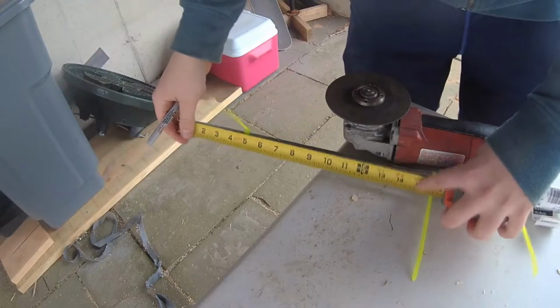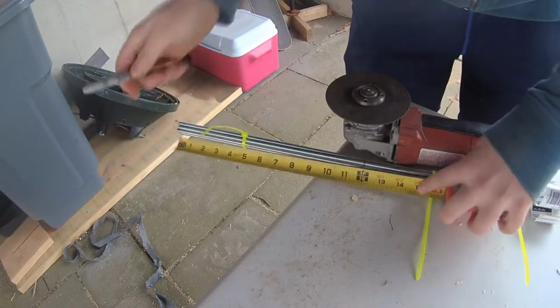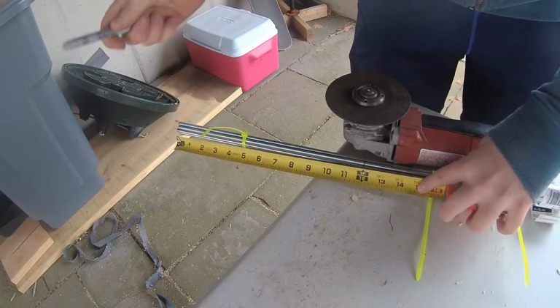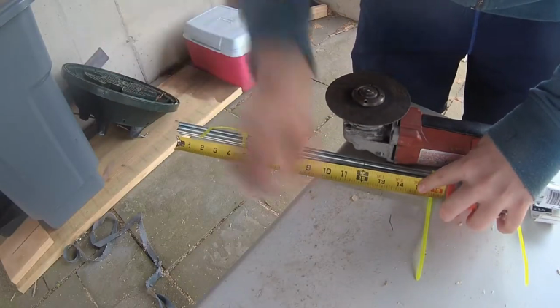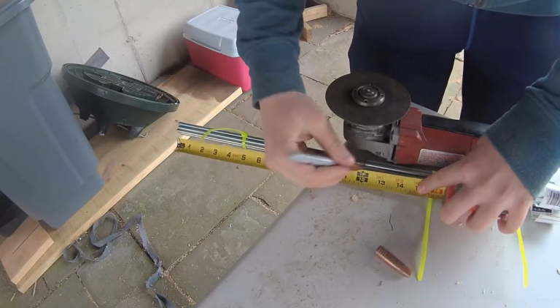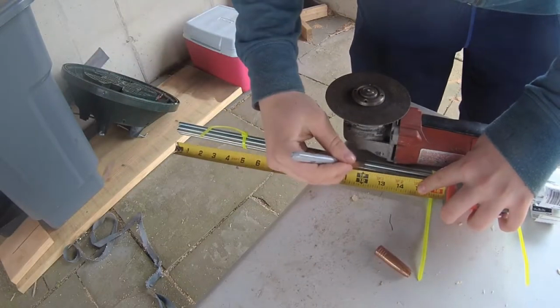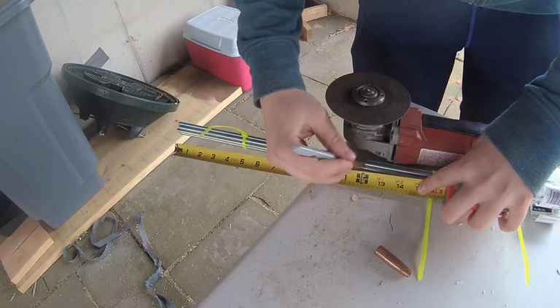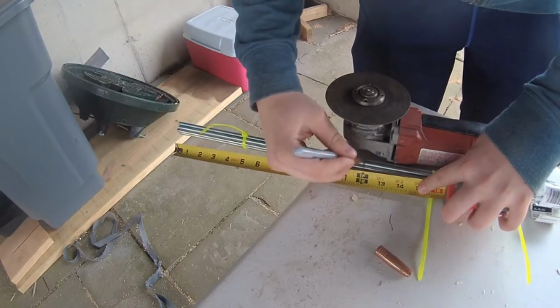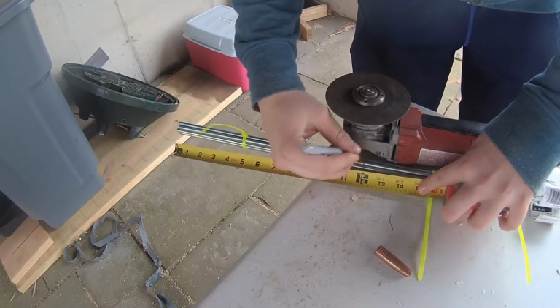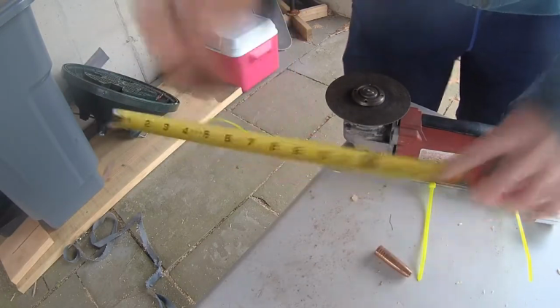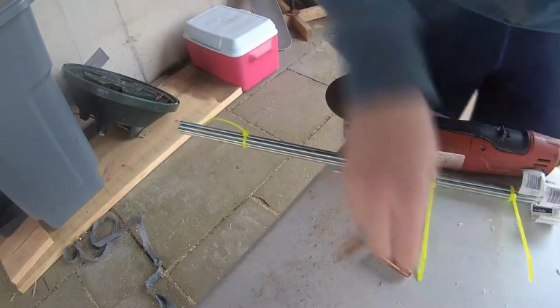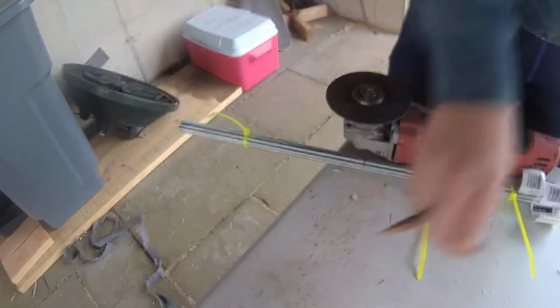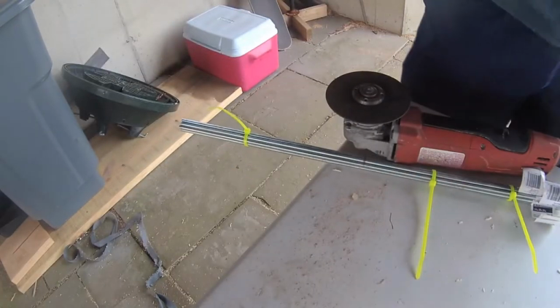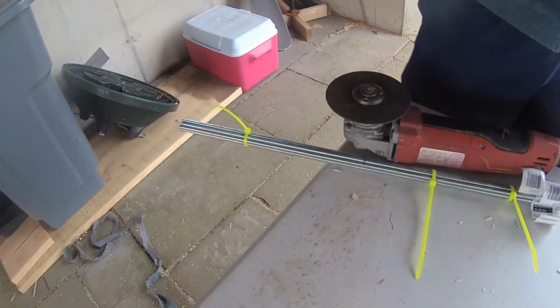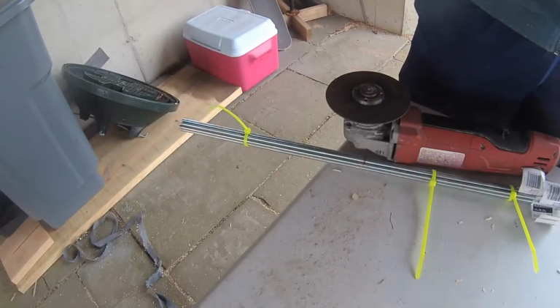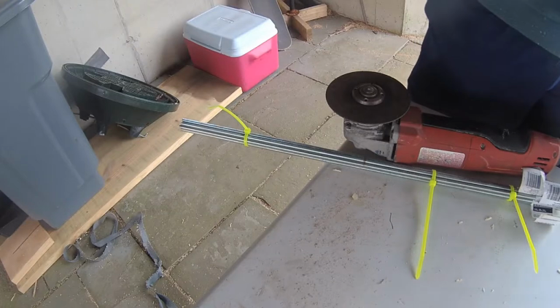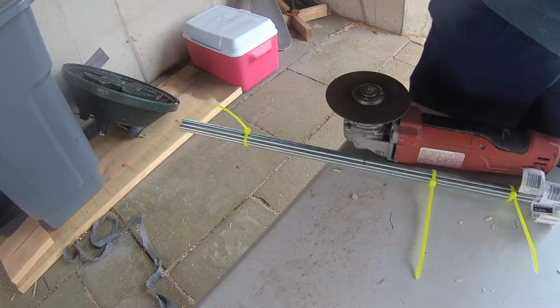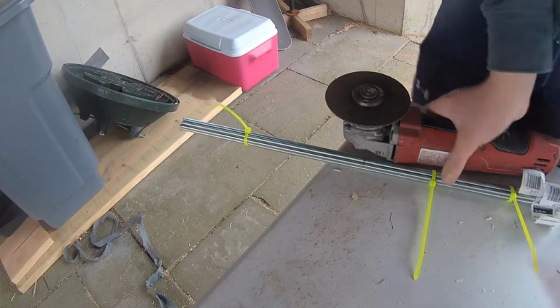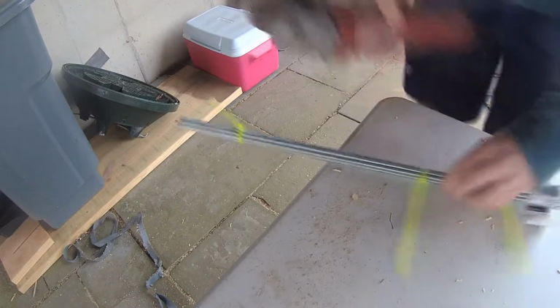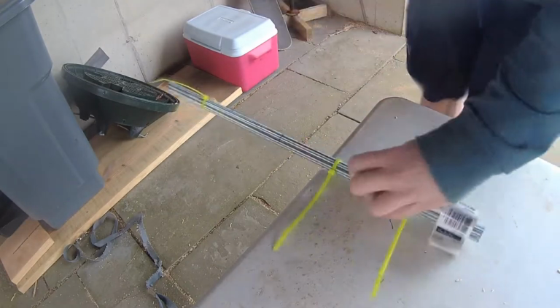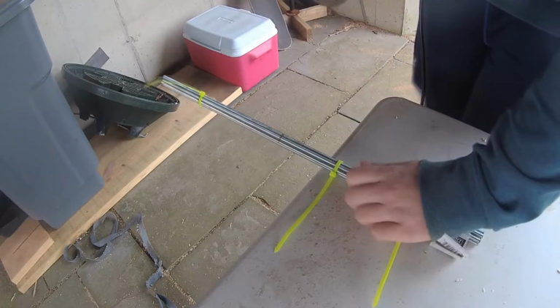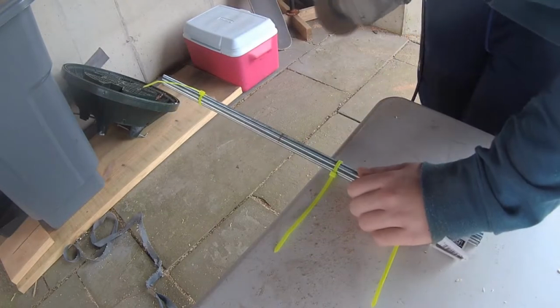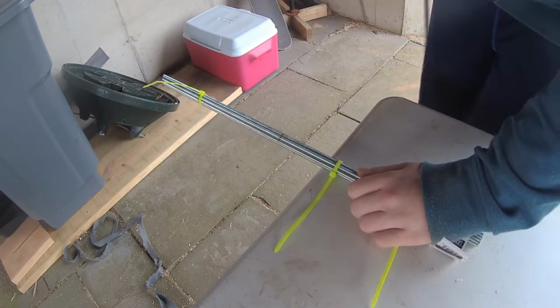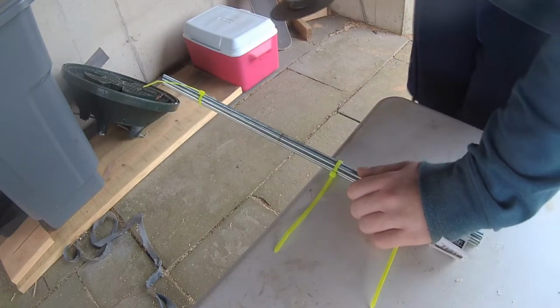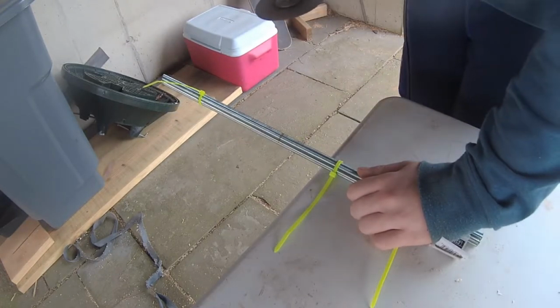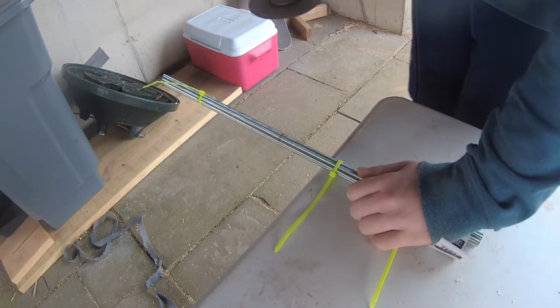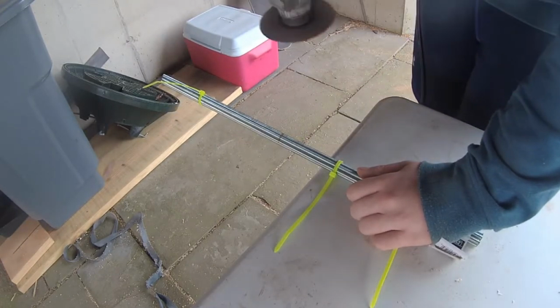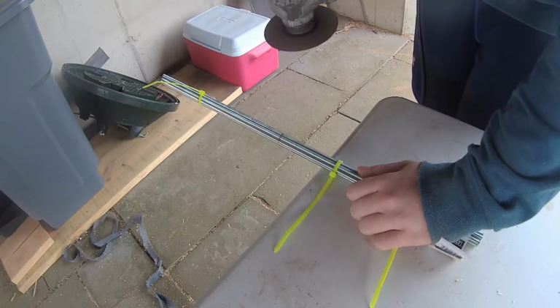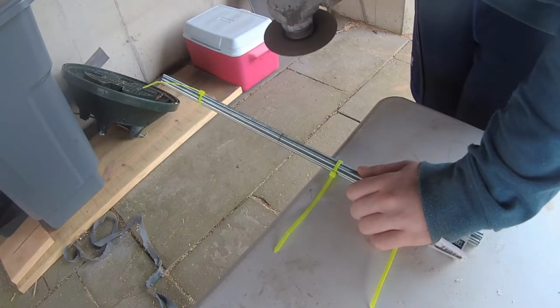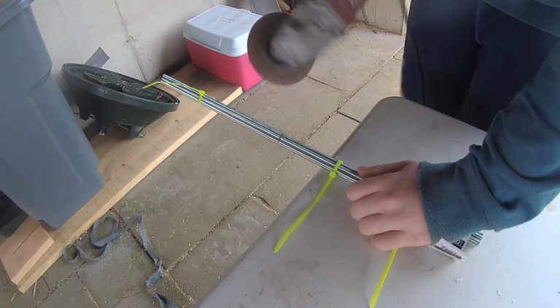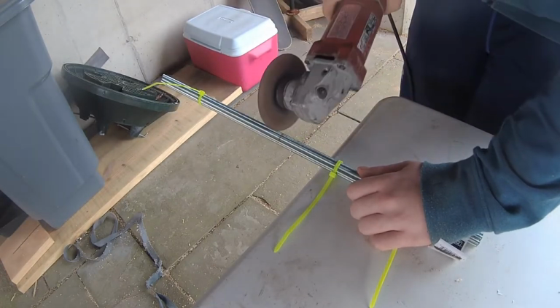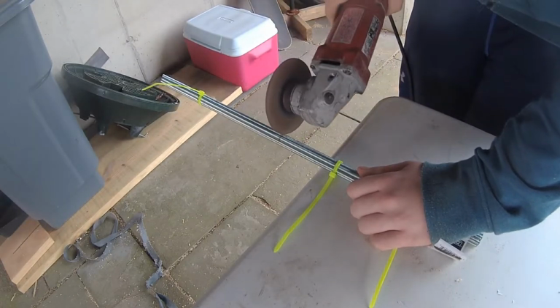Here I'm just marking the length I need to cut my threaded rods to, and since I zip tie them together I only have to make this cut once, which is a big time-saver.